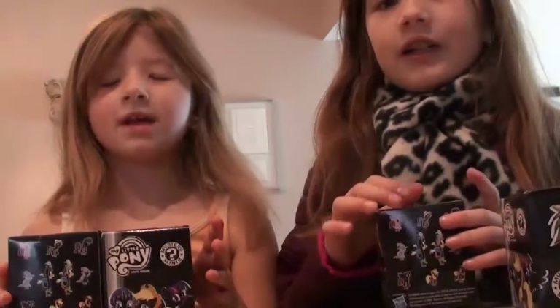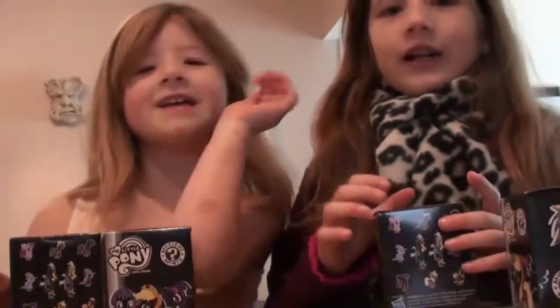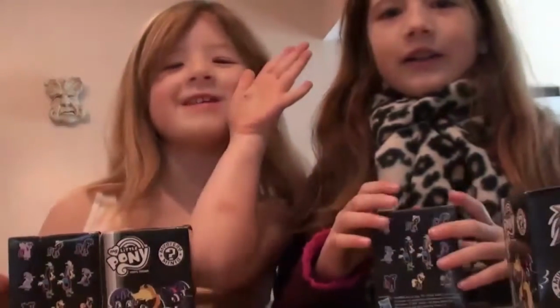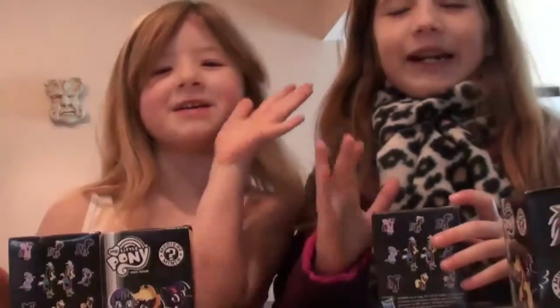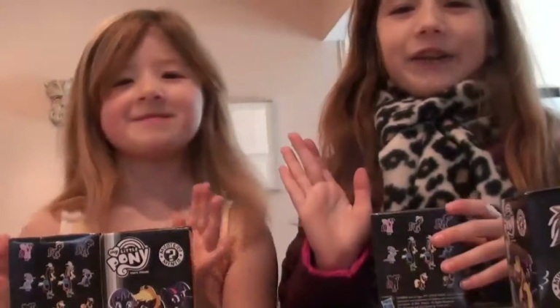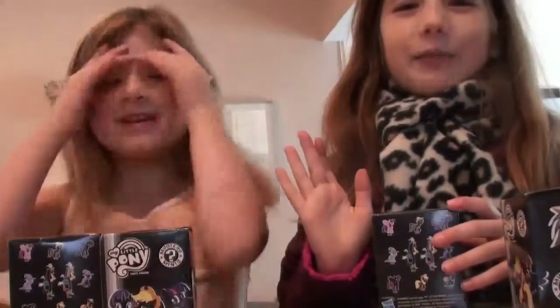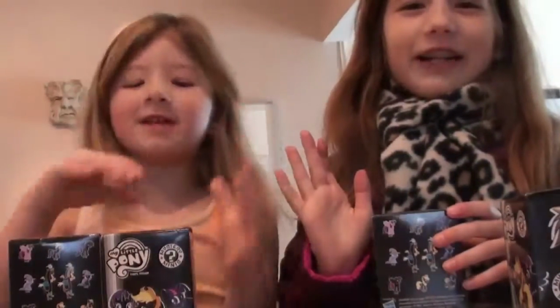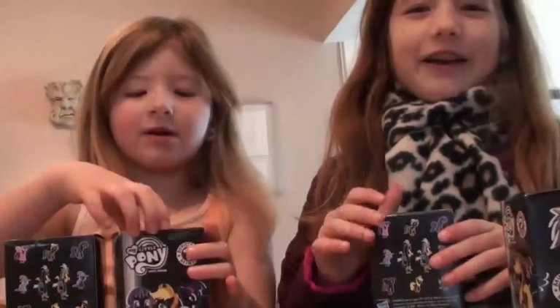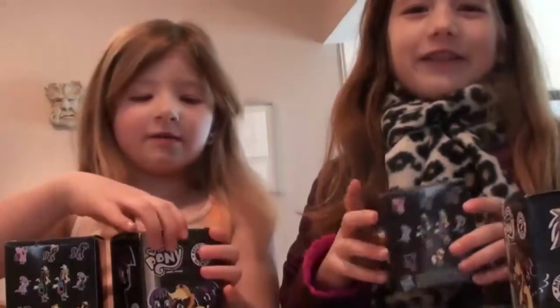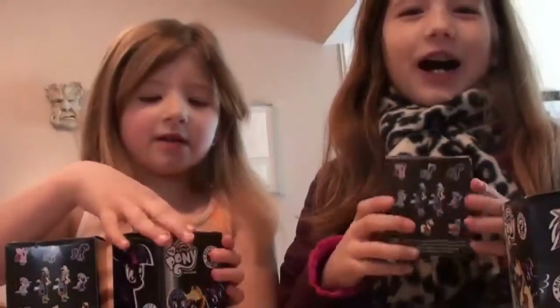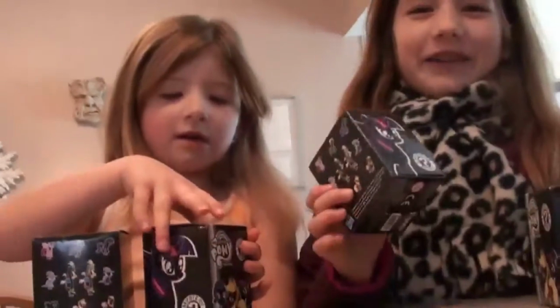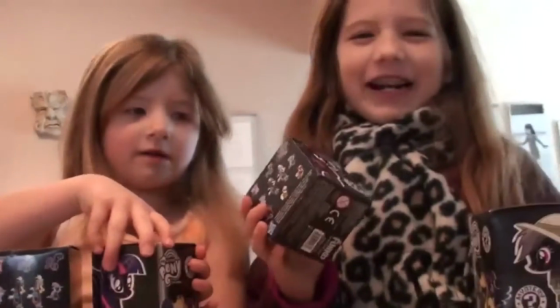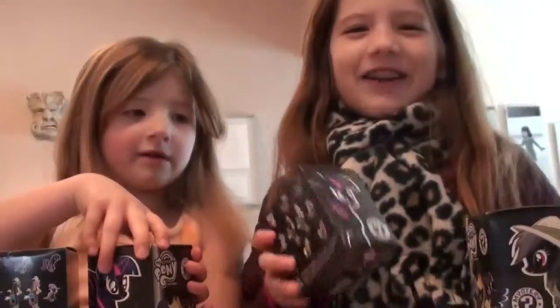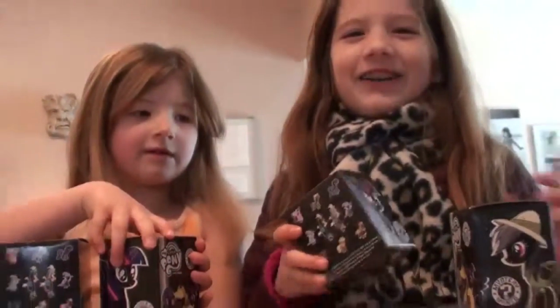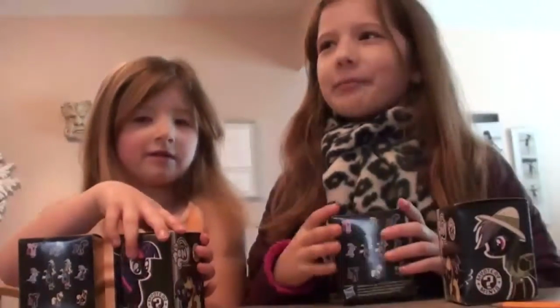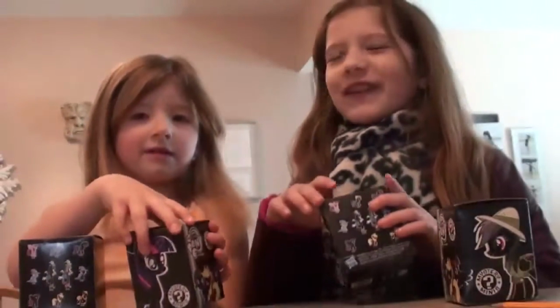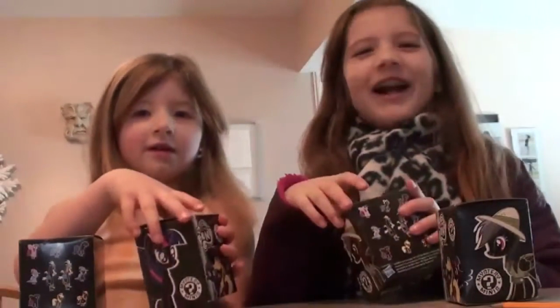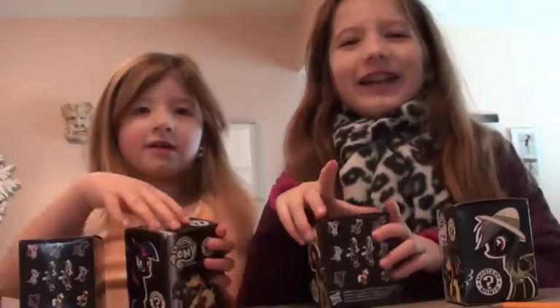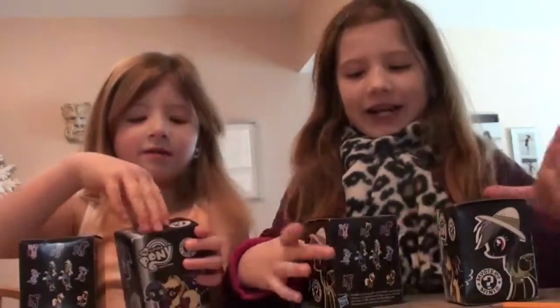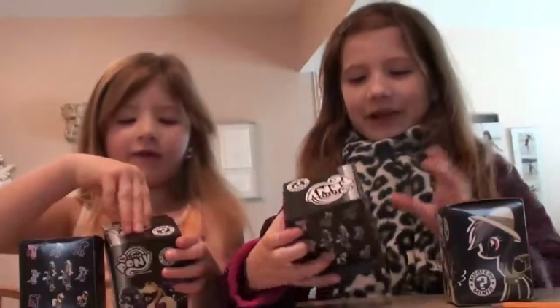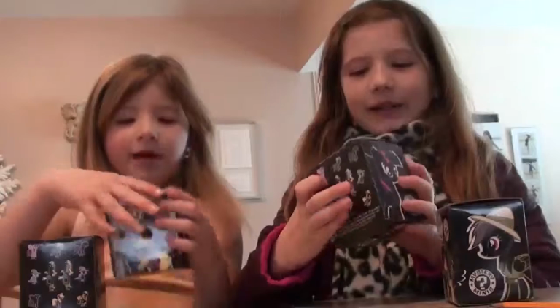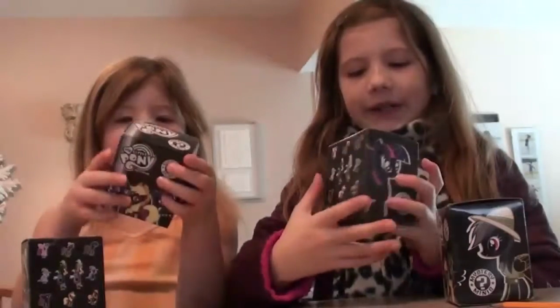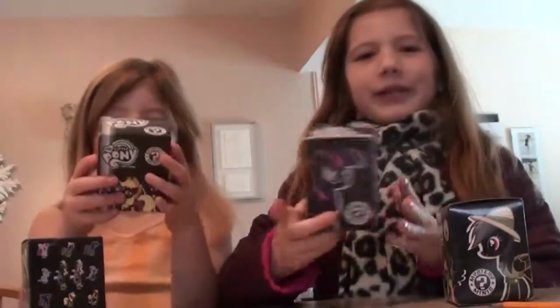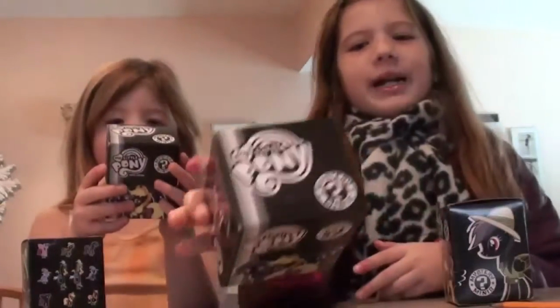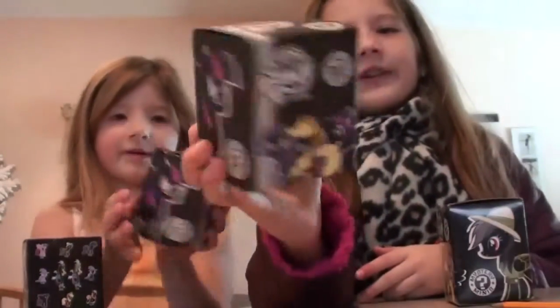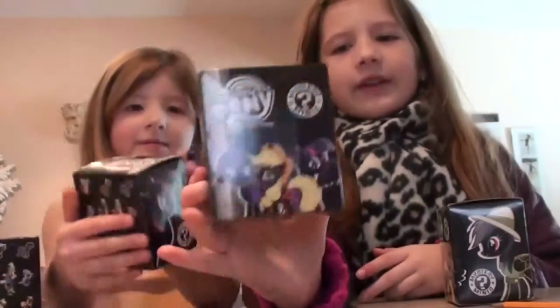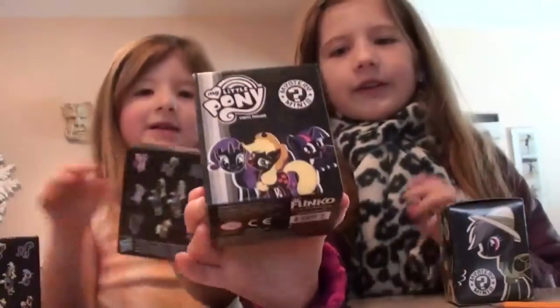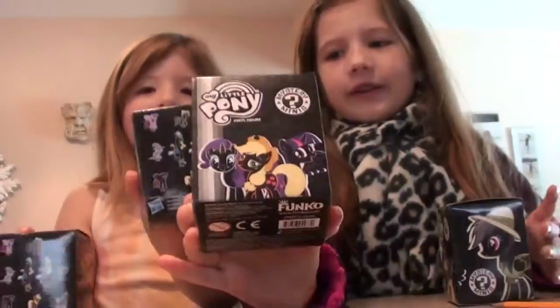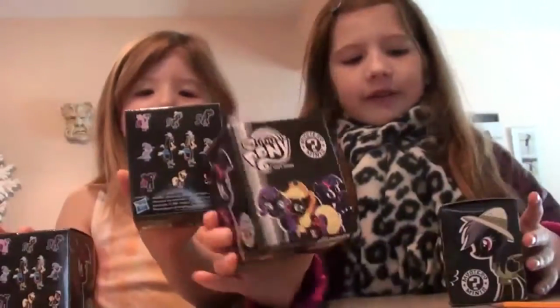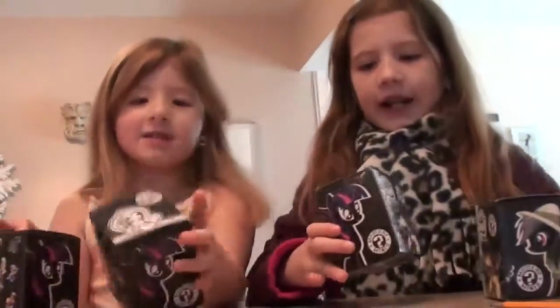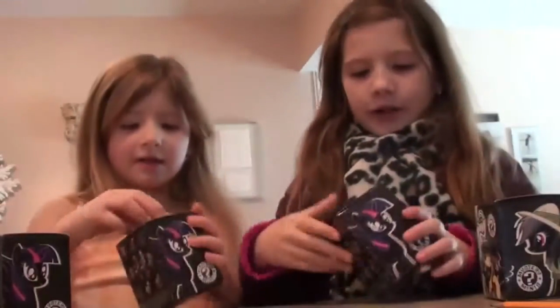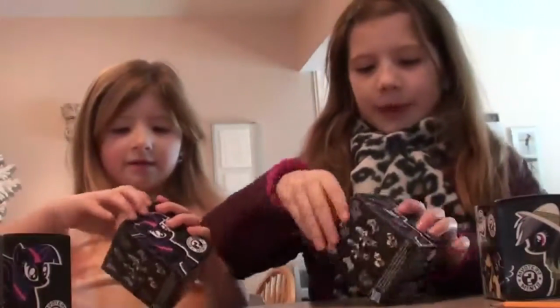Hey guys, it's me Gabby and Jillian. I'm sorry that I have my coat on — I just came back from the store. Today we have the My Little Pony Mystery Minis blind boxes, and let's open them up.